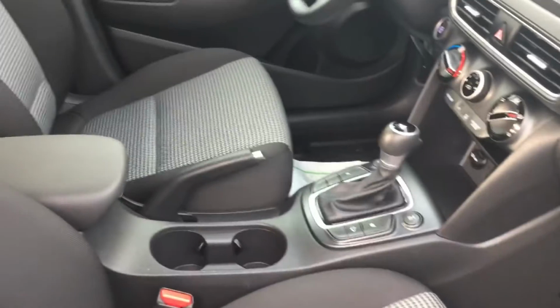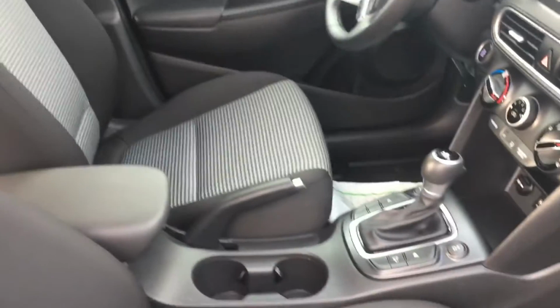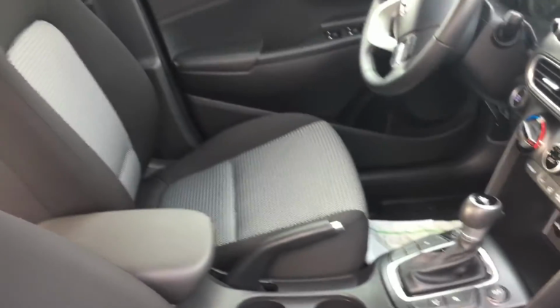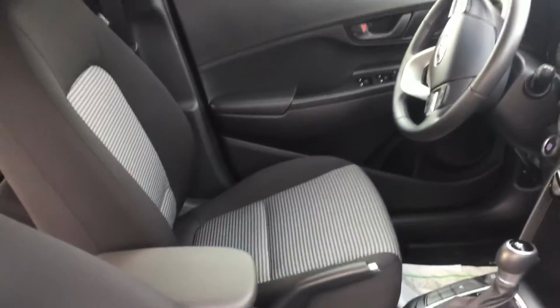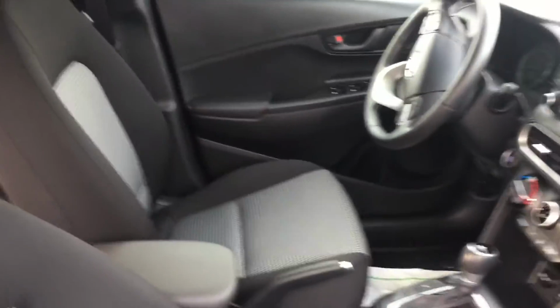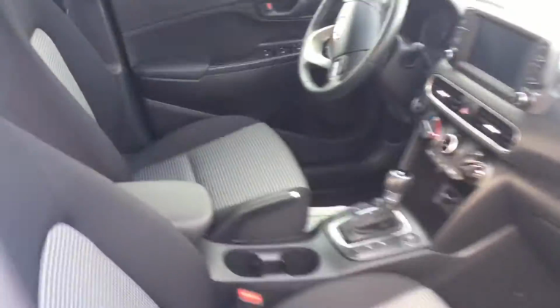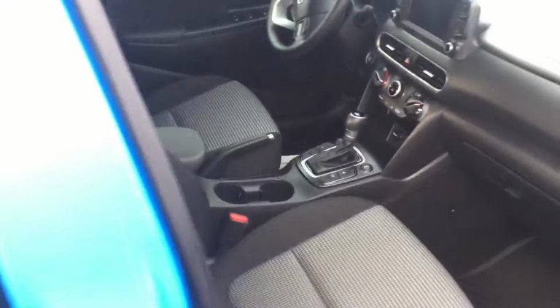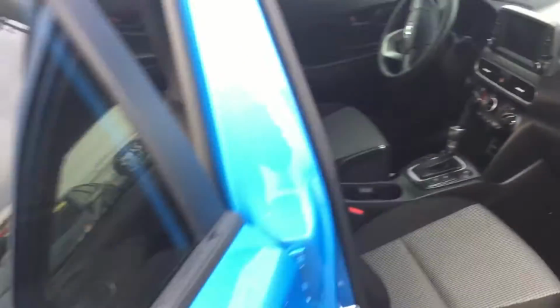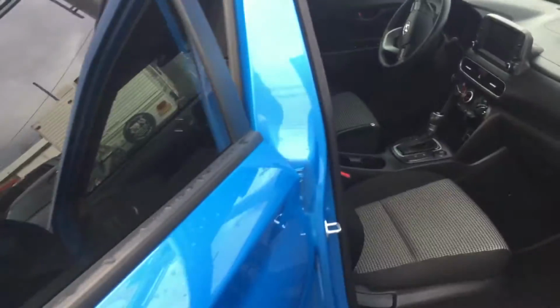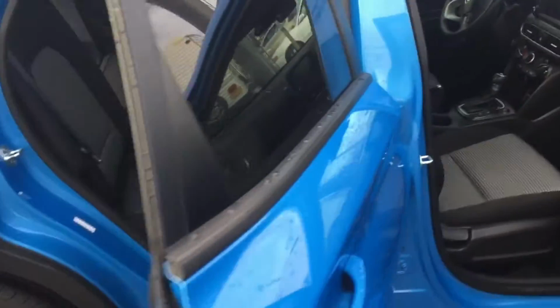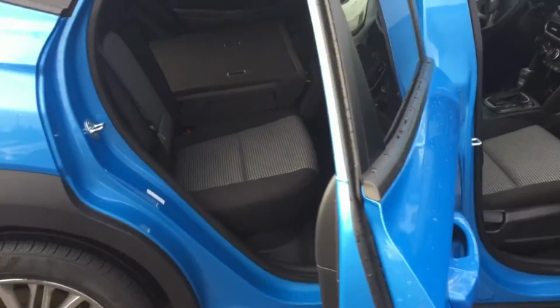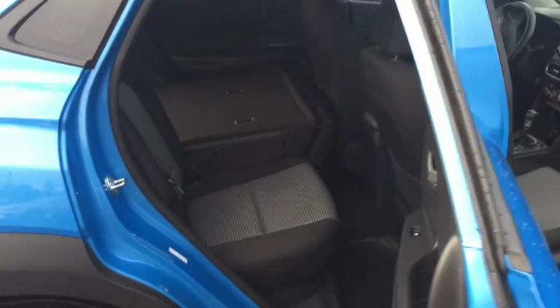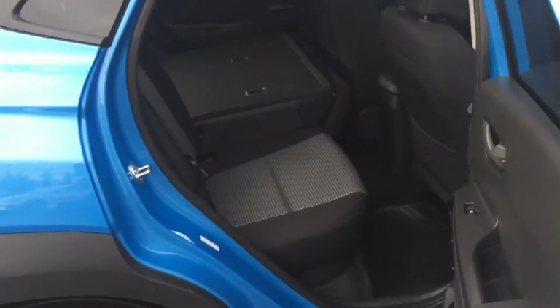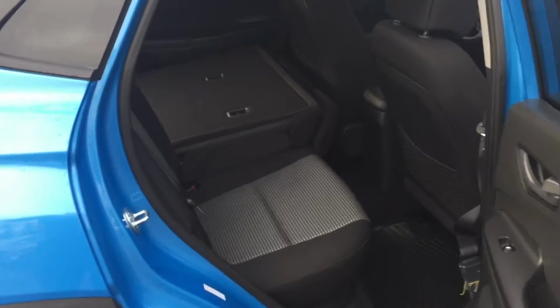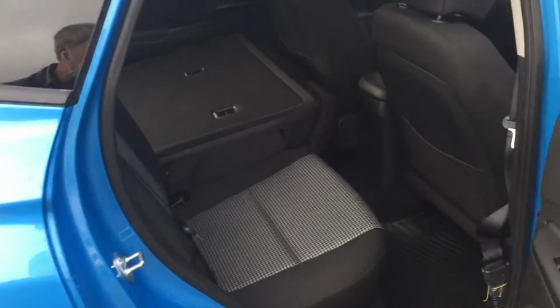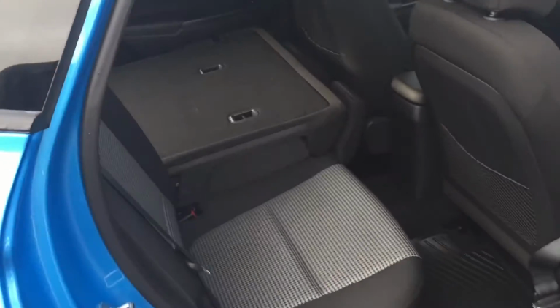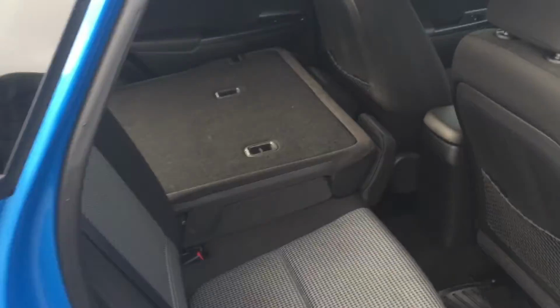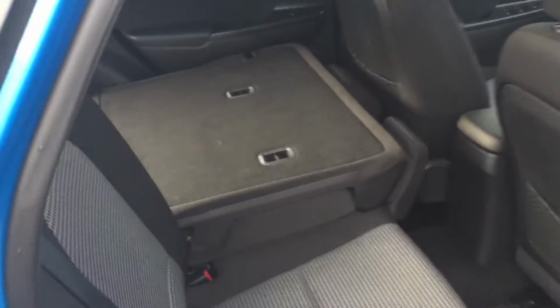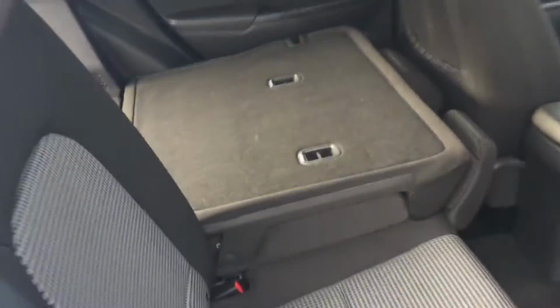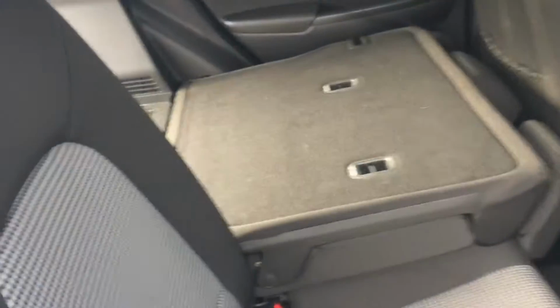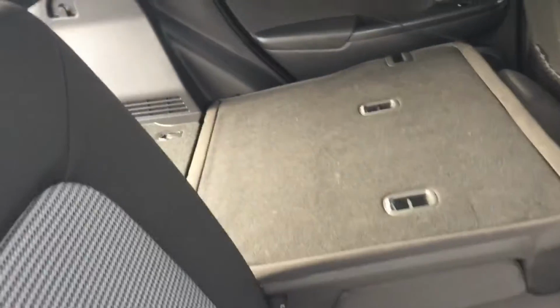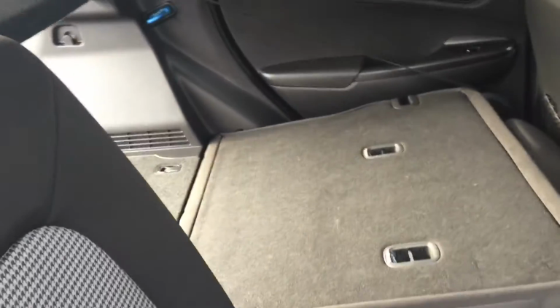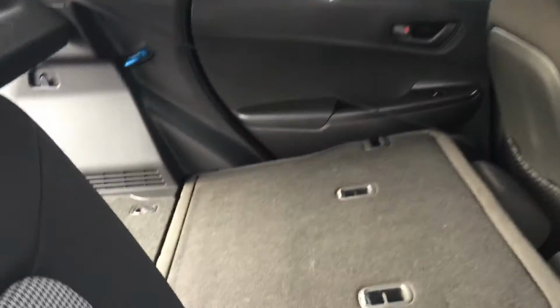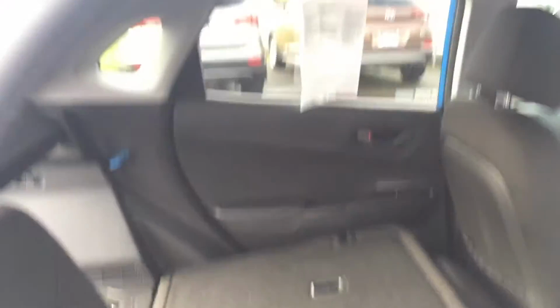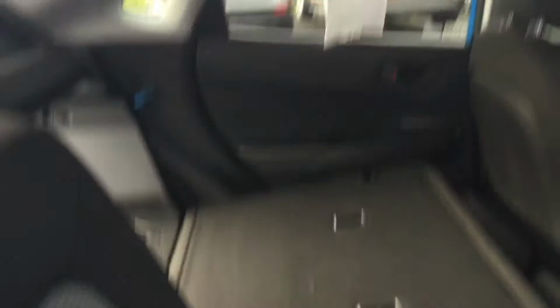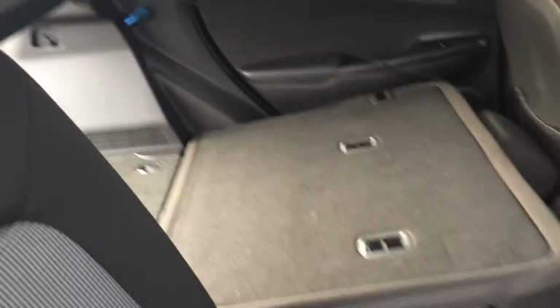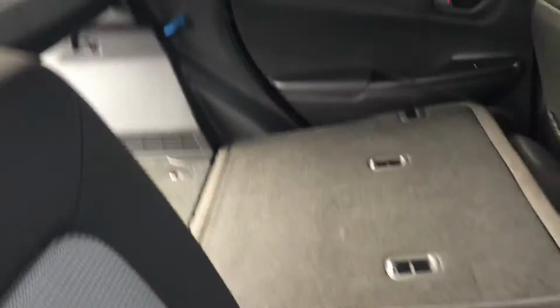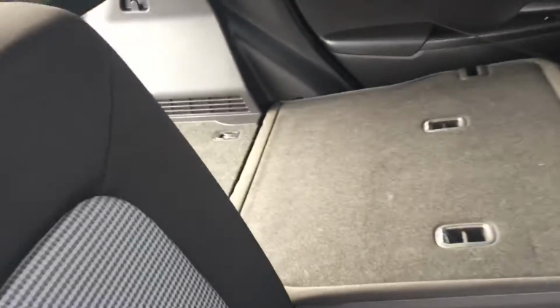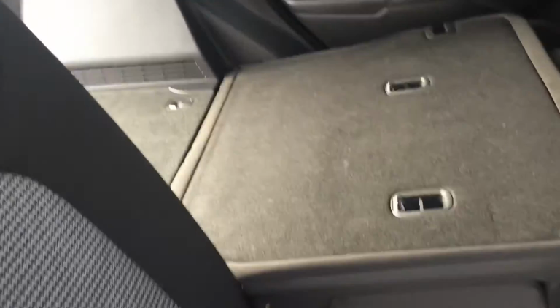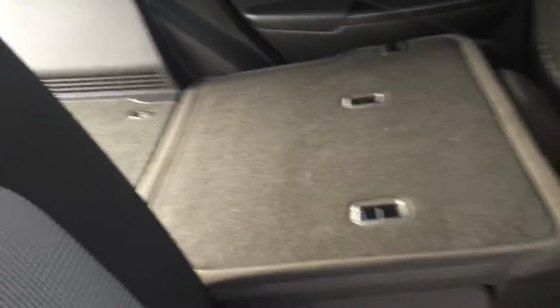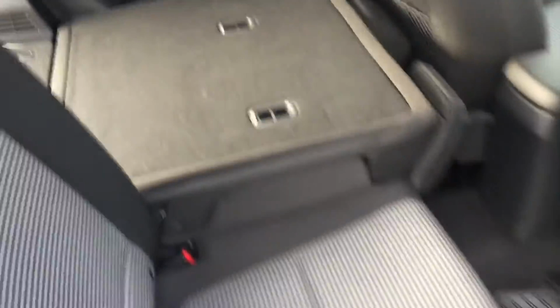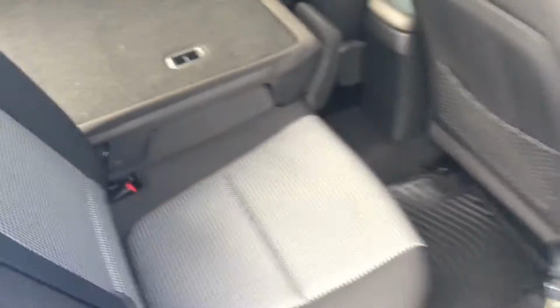Quite nice. It has a full fold-down rear seat so you can get some long things in here like a snowboard or skis, or run to Costco.